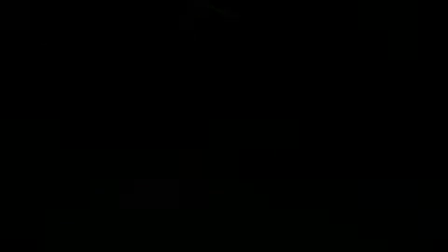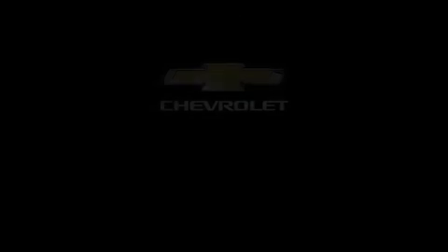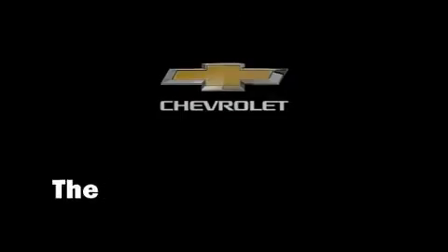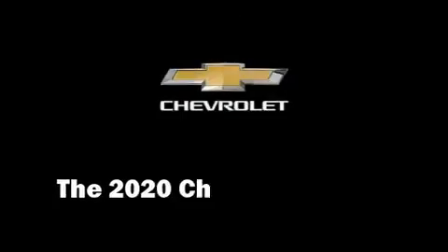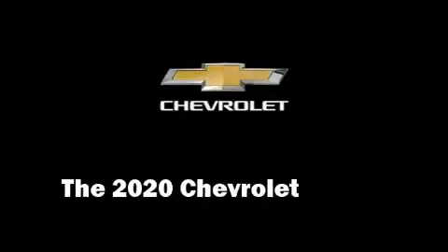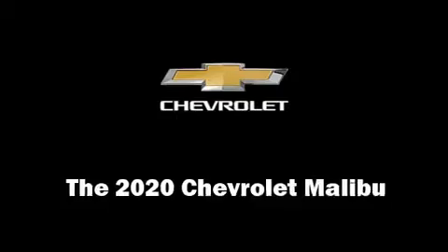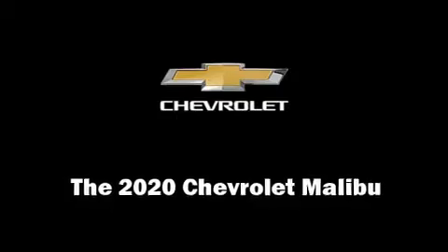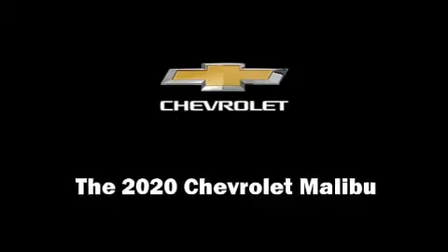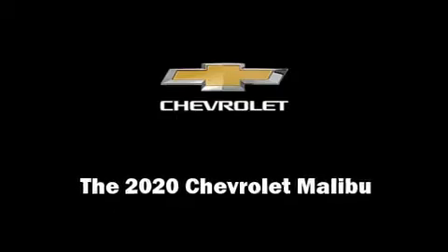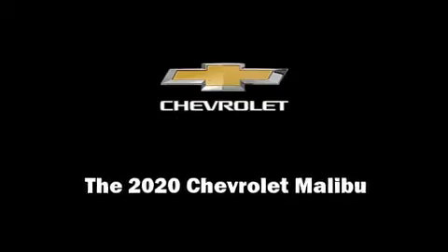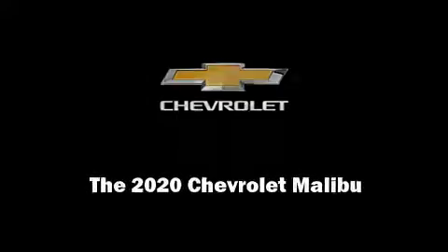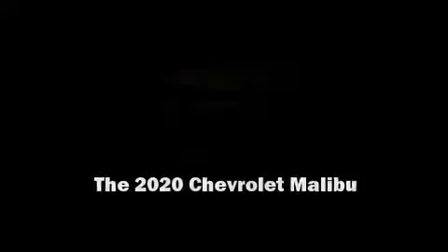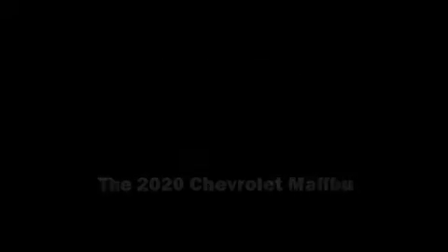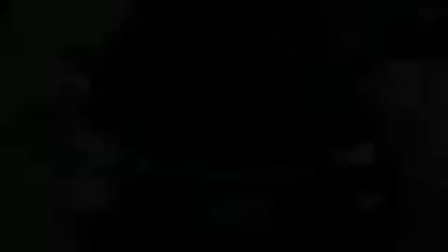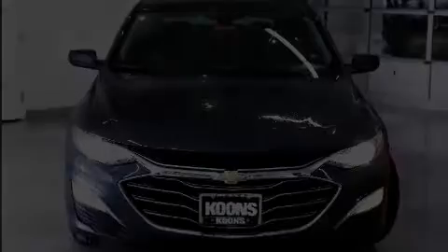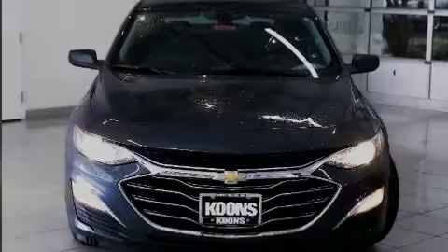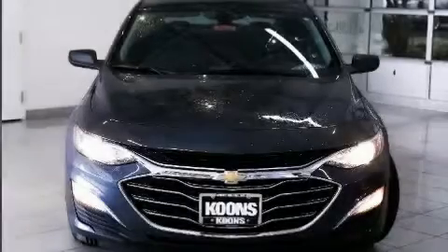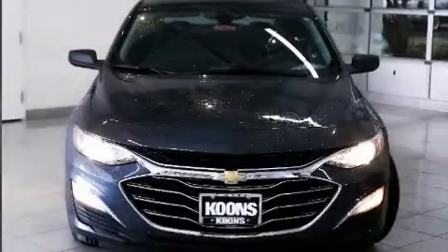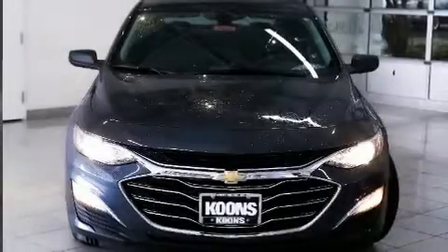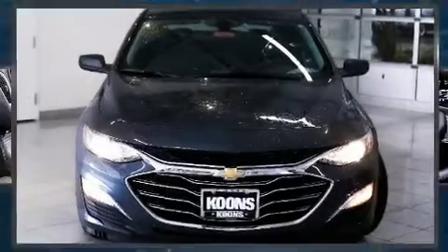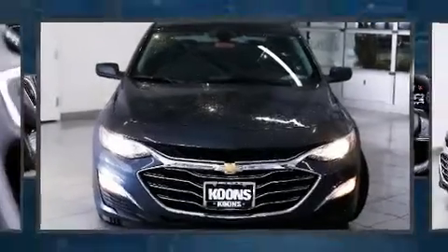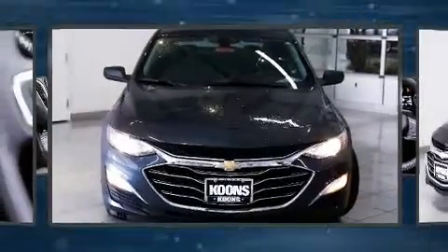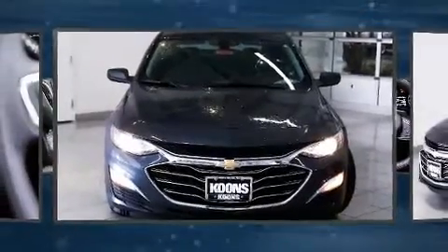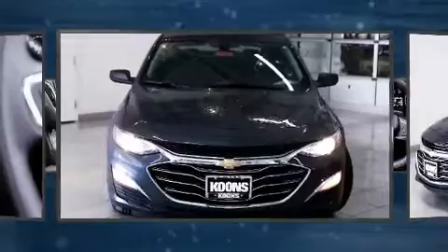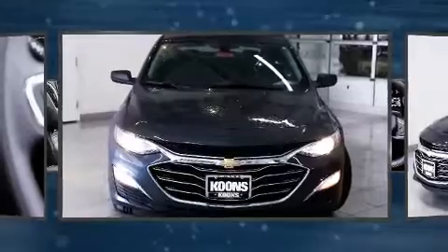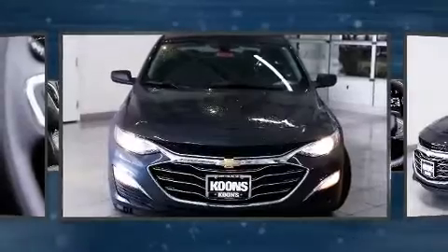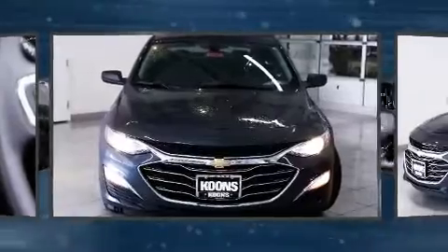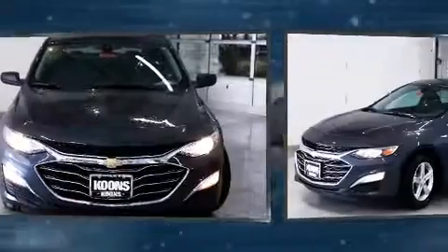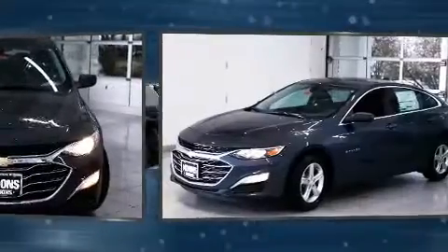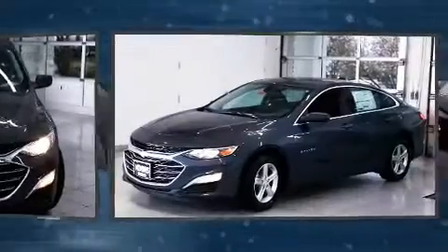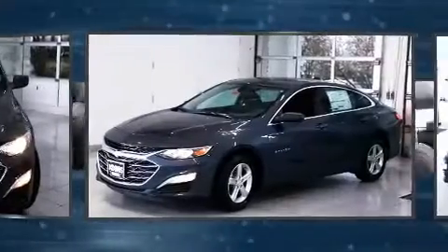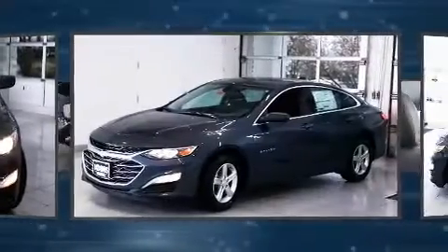Get excited about the 2020 Chevrolet Malibu. This four-door, five-passenger sedan is waiting for you to take home.